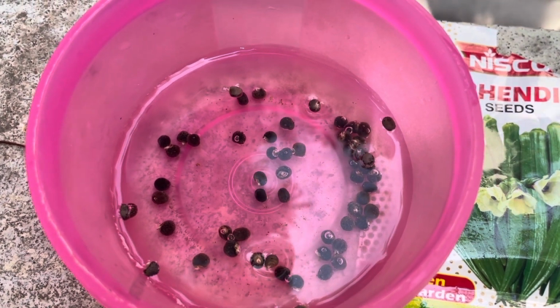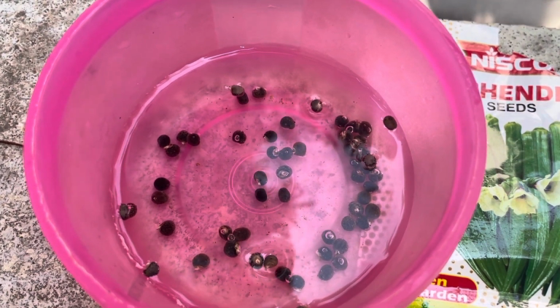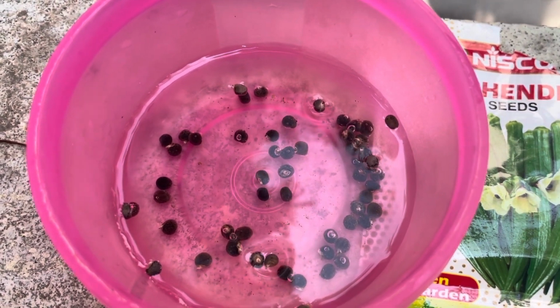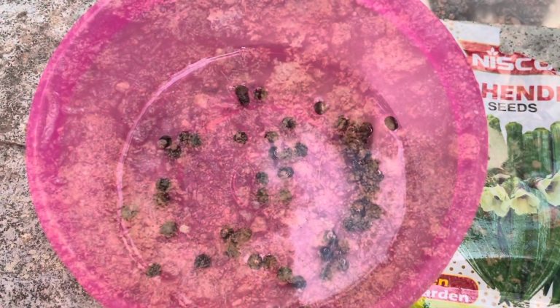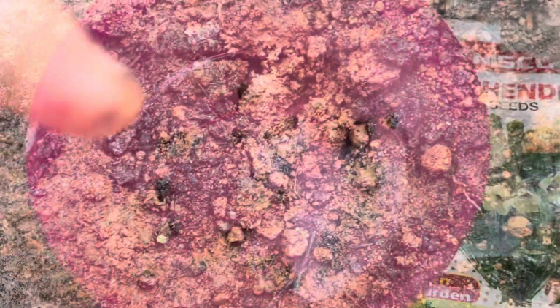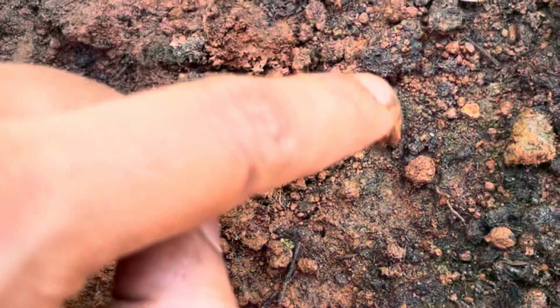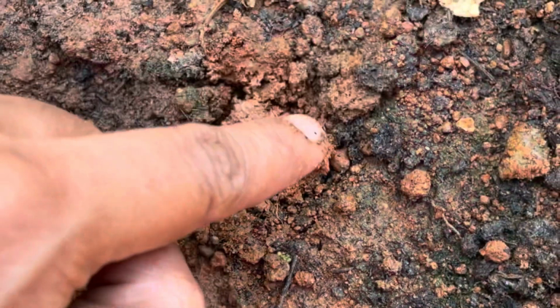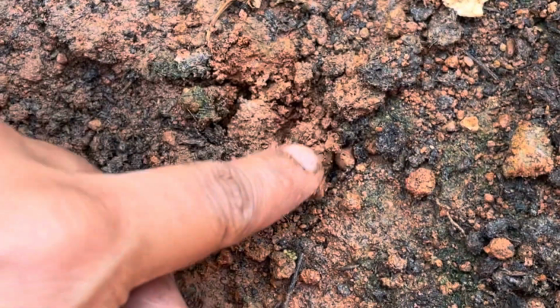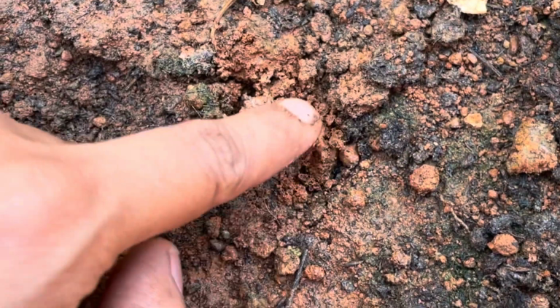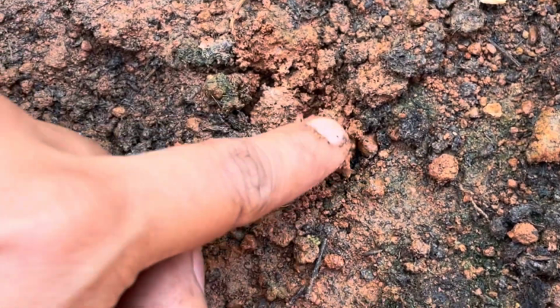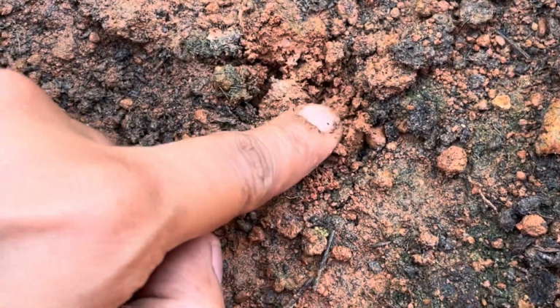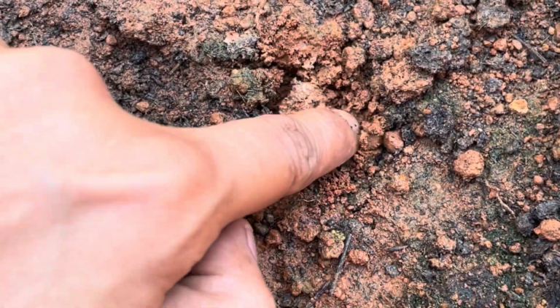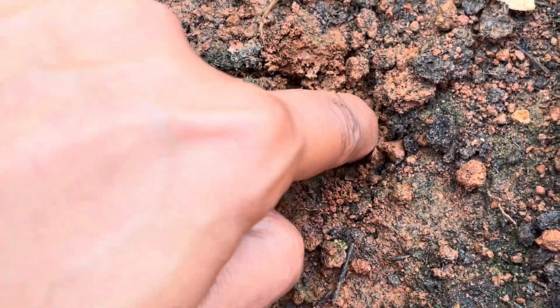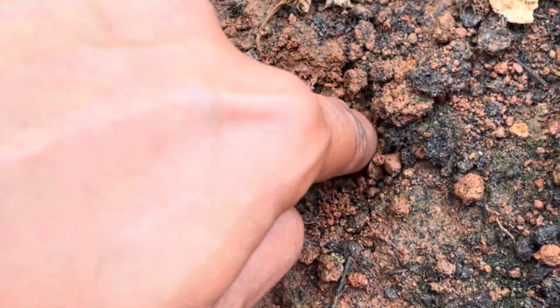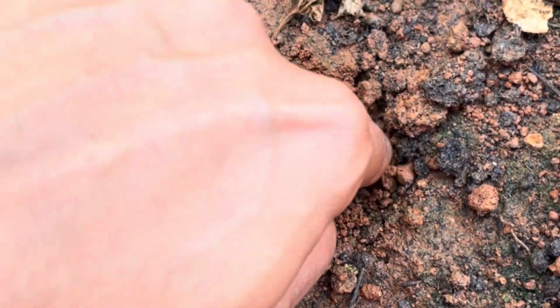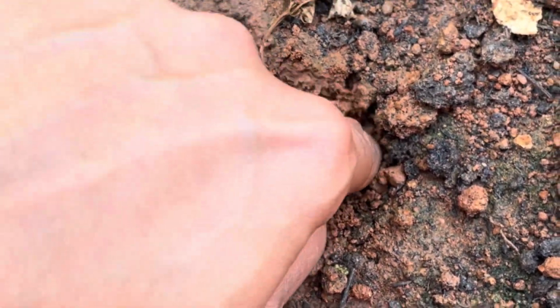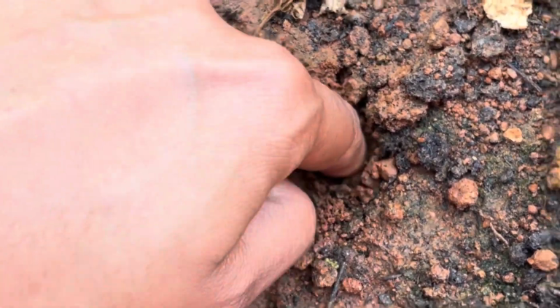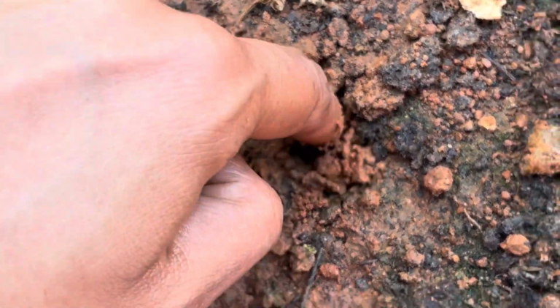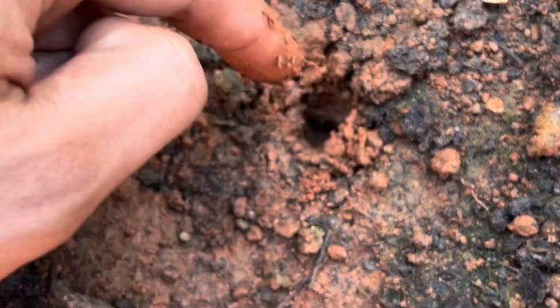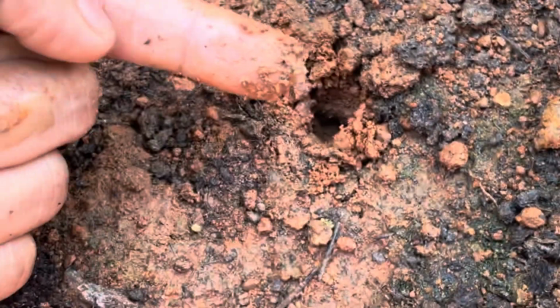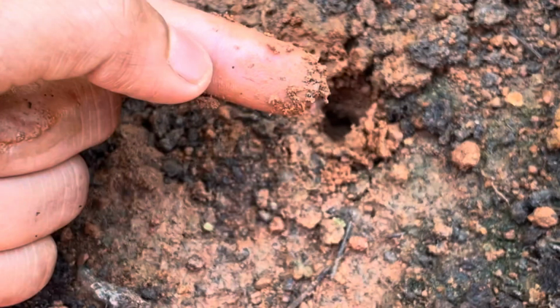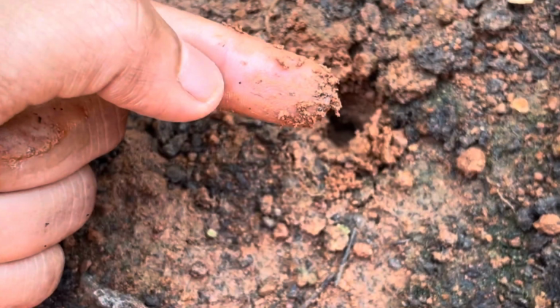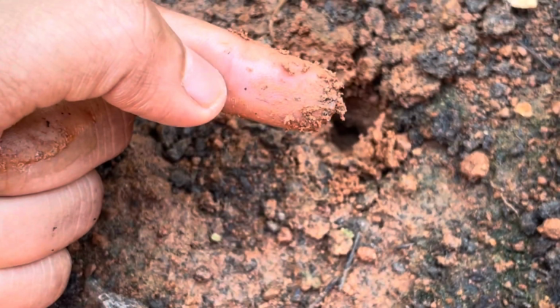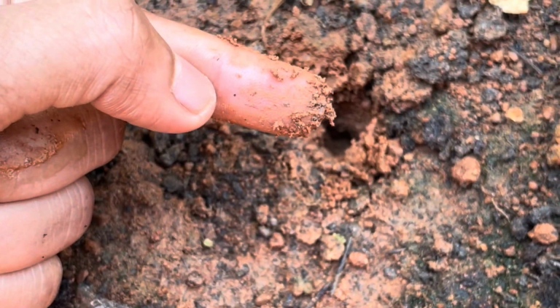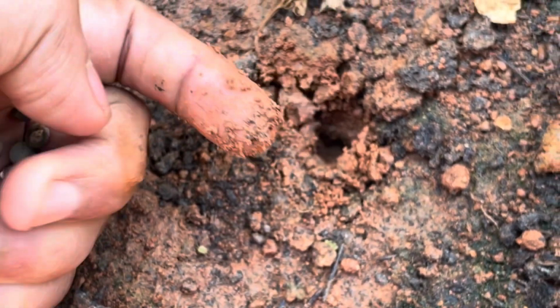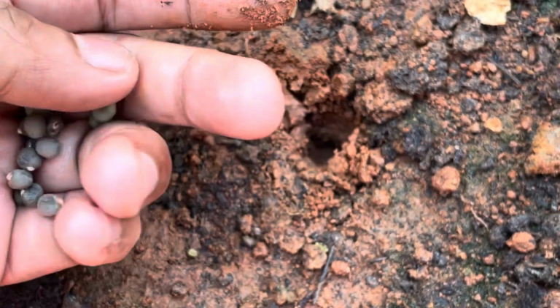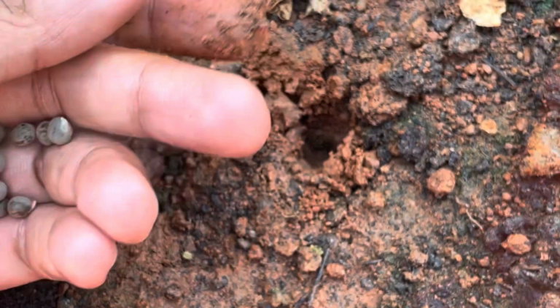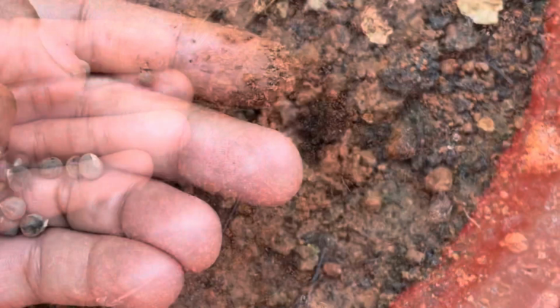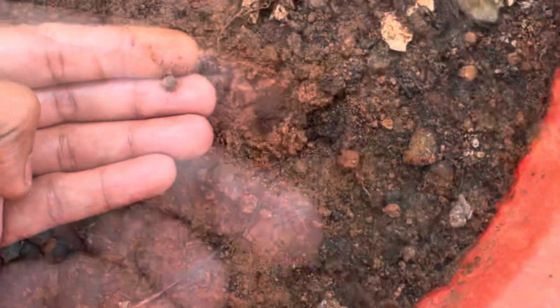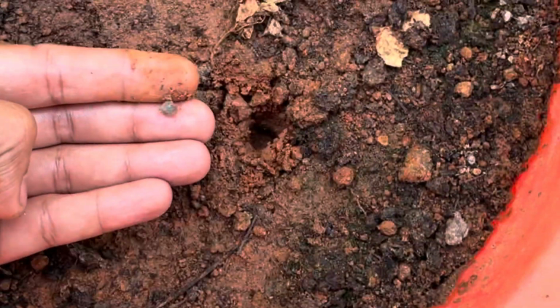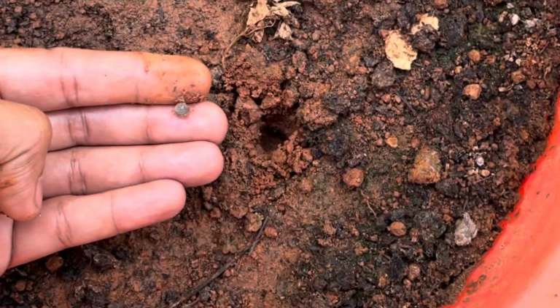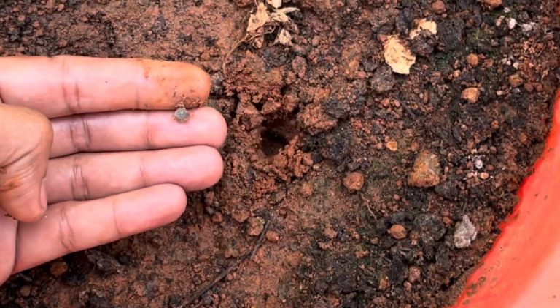Okra seeds have very small roots. You can use about a 12 or 15 inch size pot. To make the potting mix, take equal proportions of garden soil, coco peat, and vermicompost. Sow the seeds at a depth of about 1 inch and close the soil lightly.